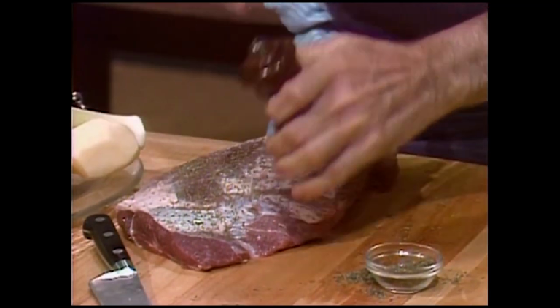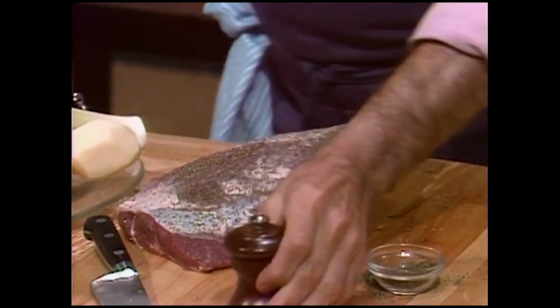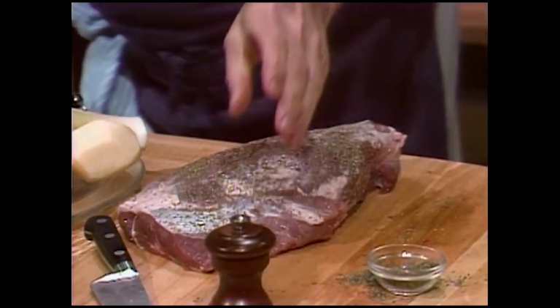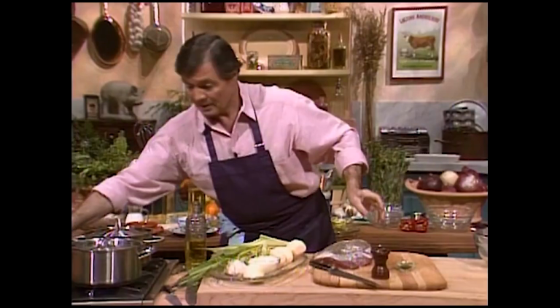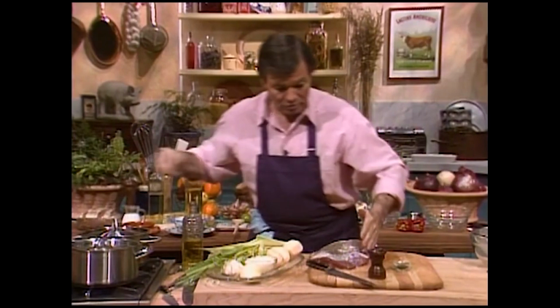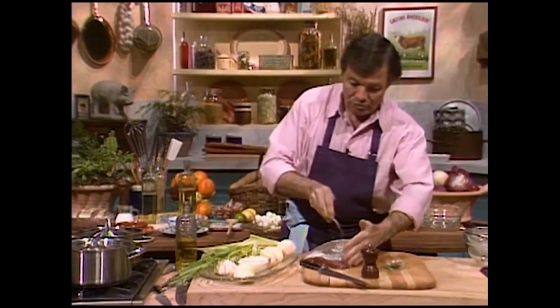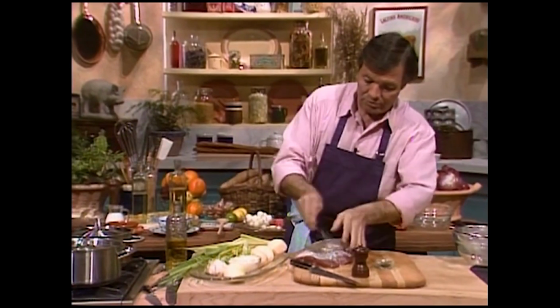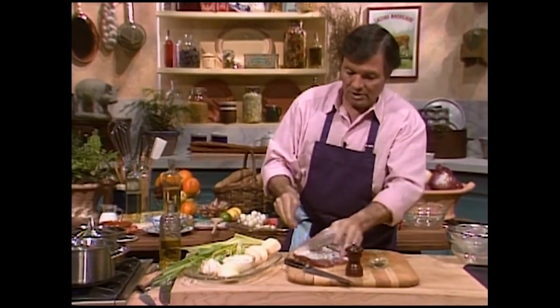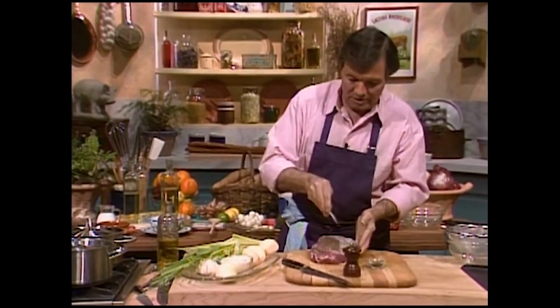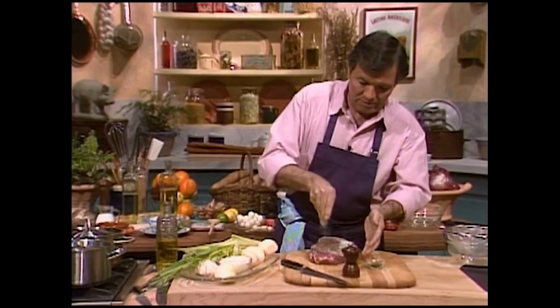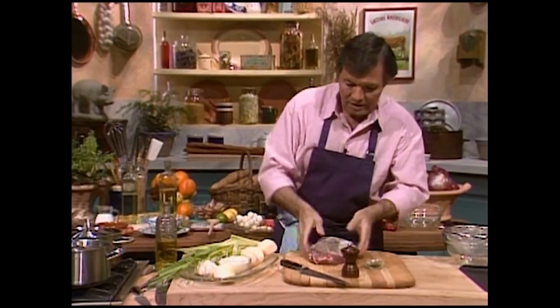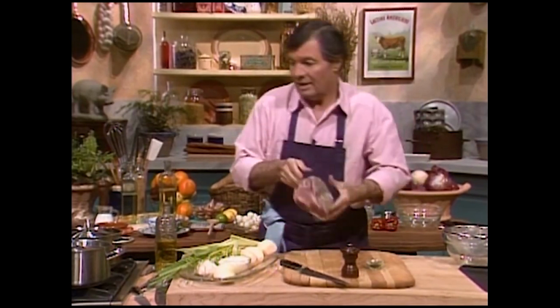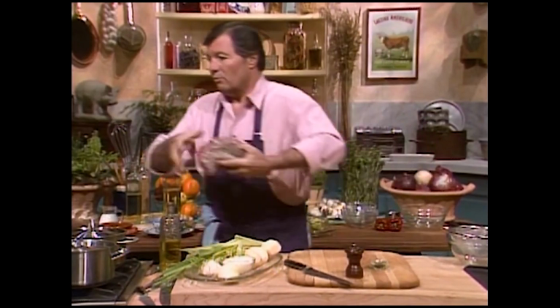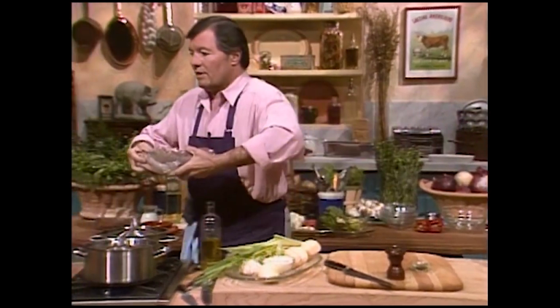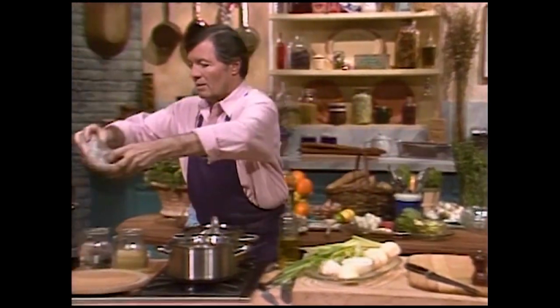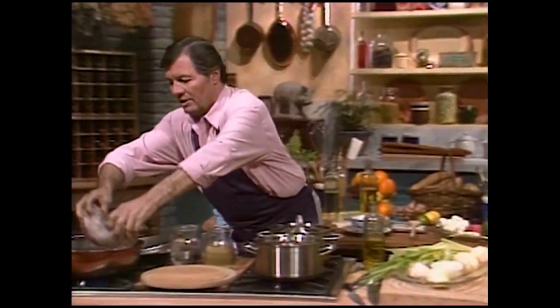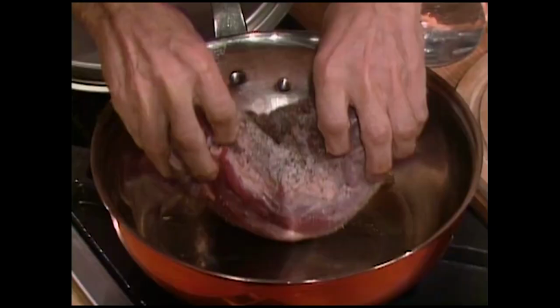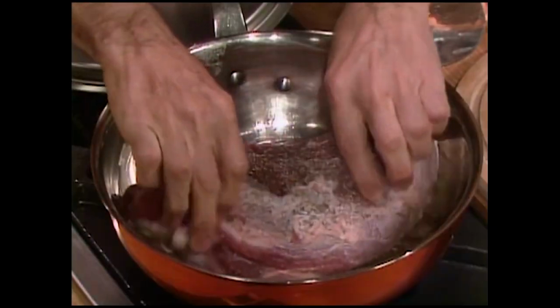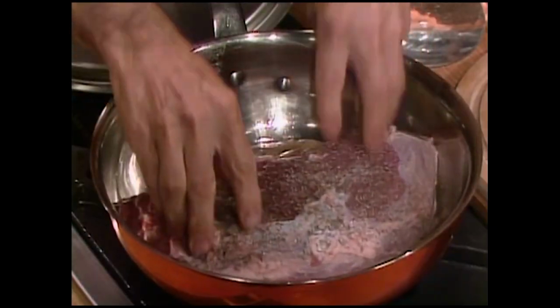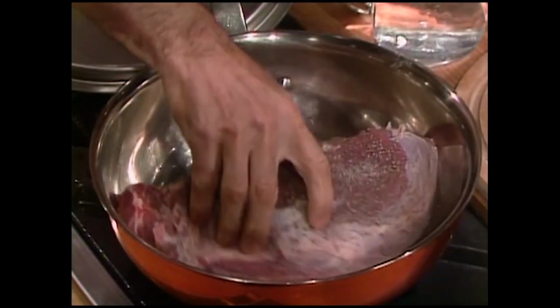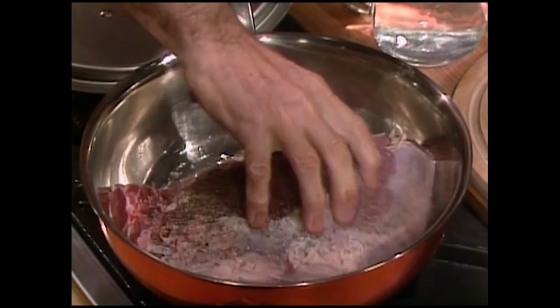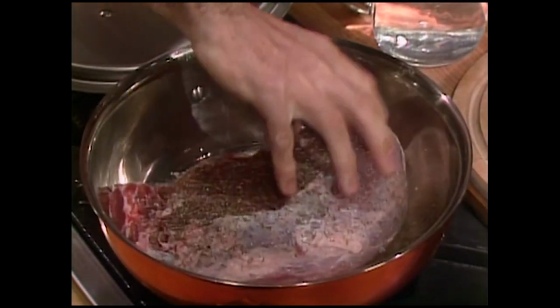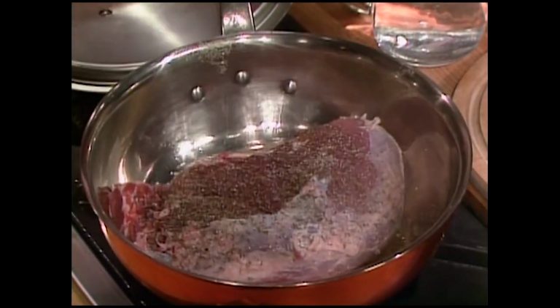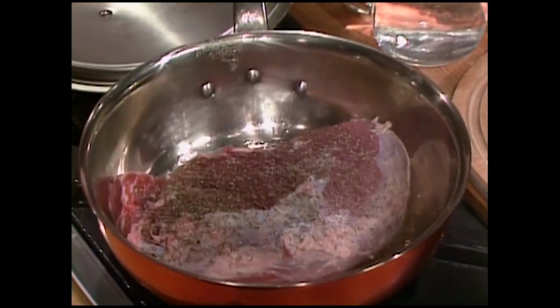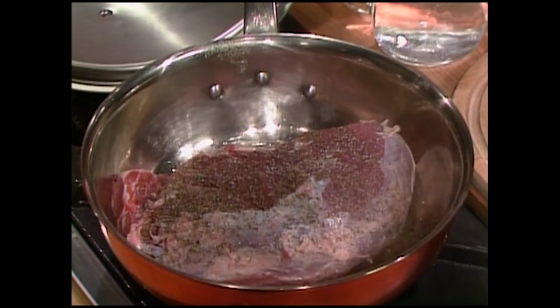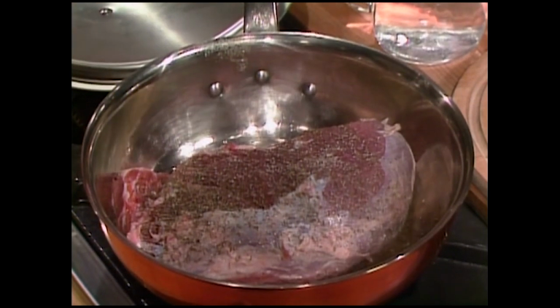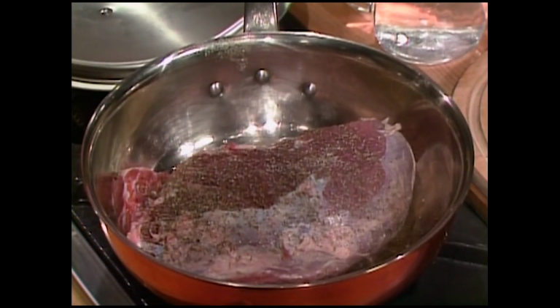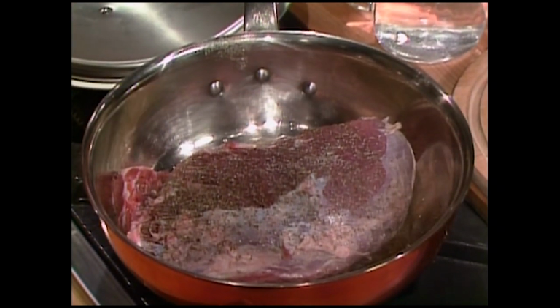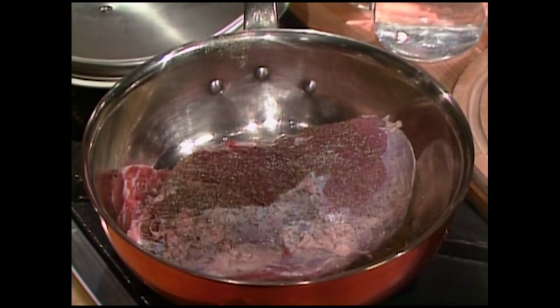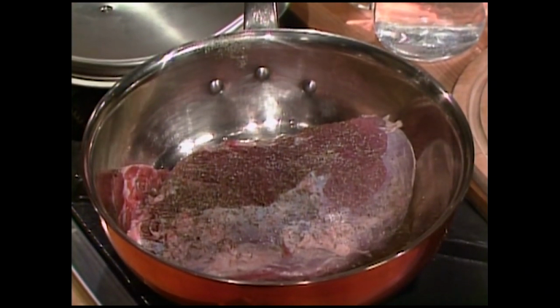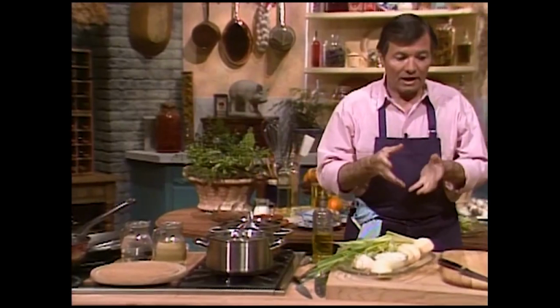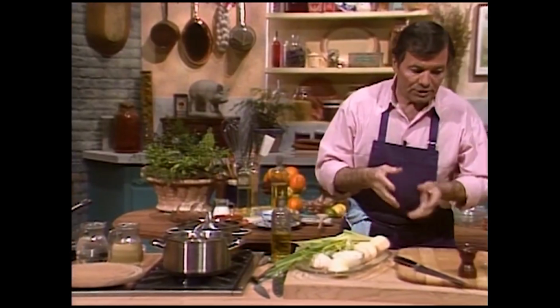A bit of salt, and that's about all you want to start with. Then we'll start browning it in there. We really want to brown it all around to give it a crust.